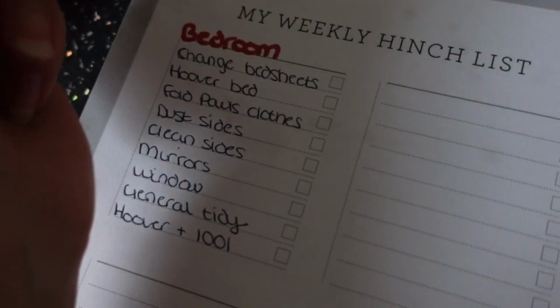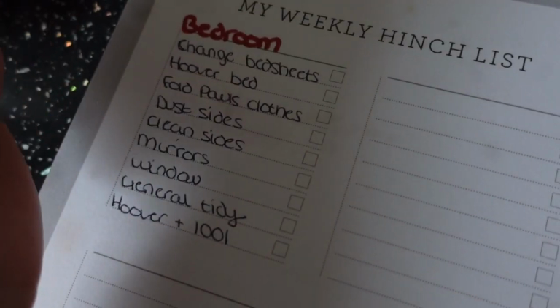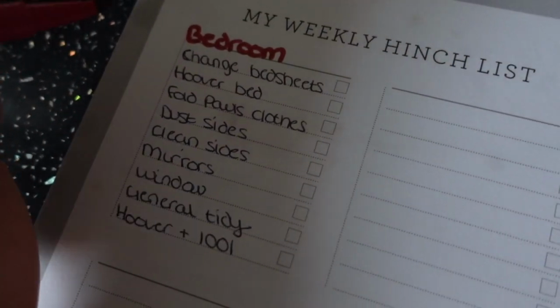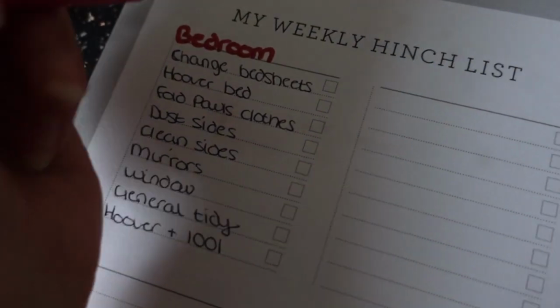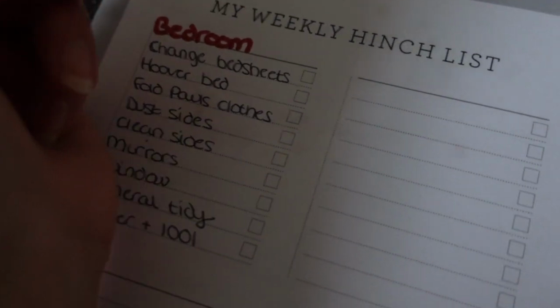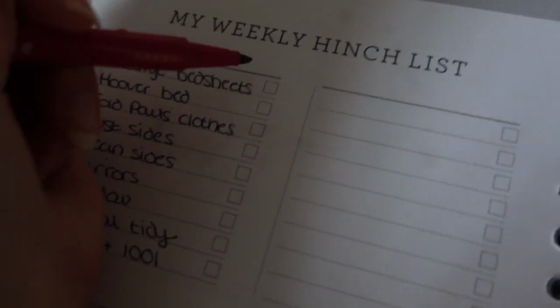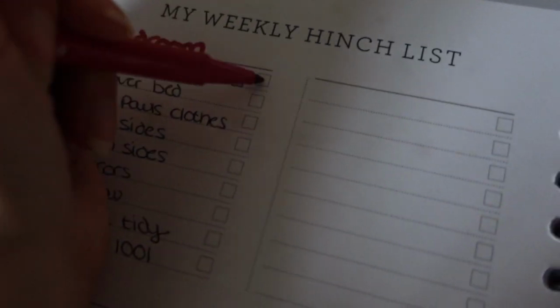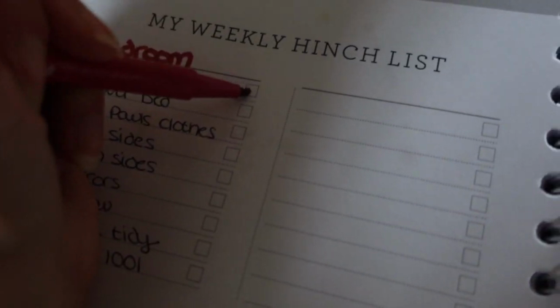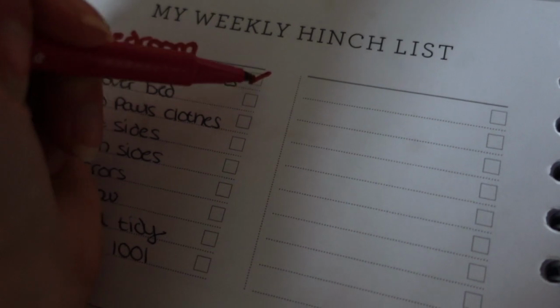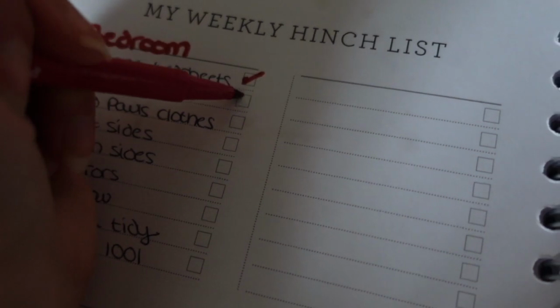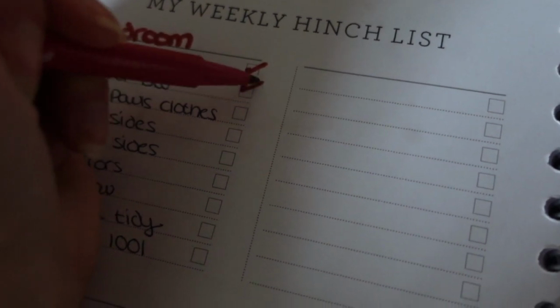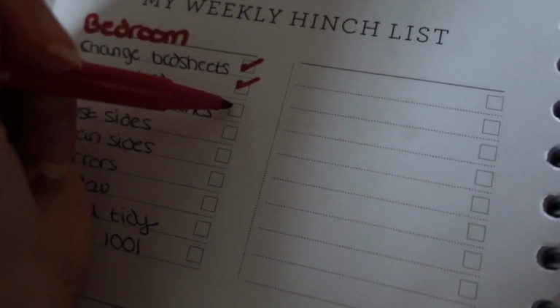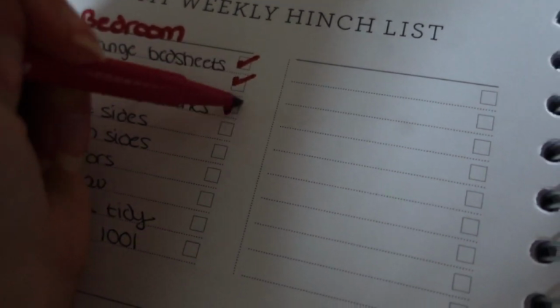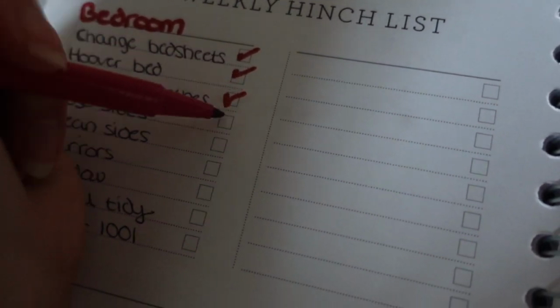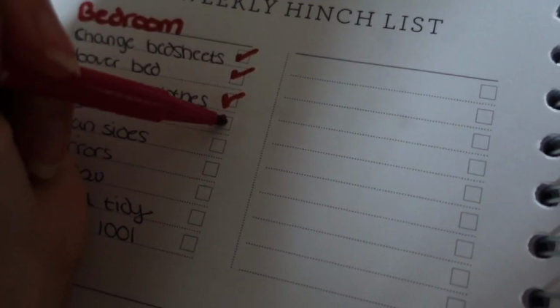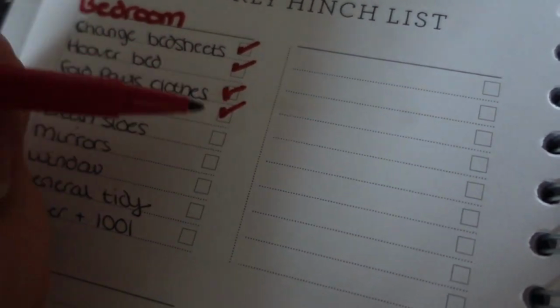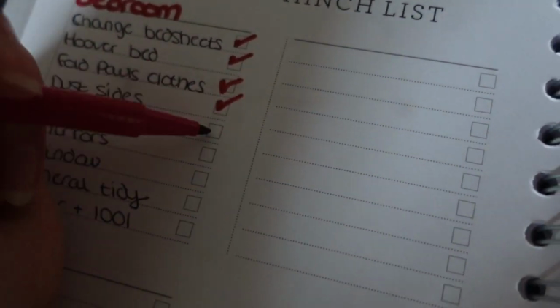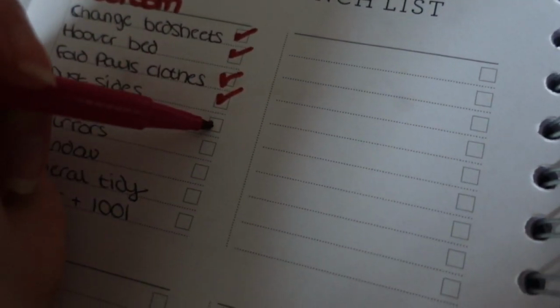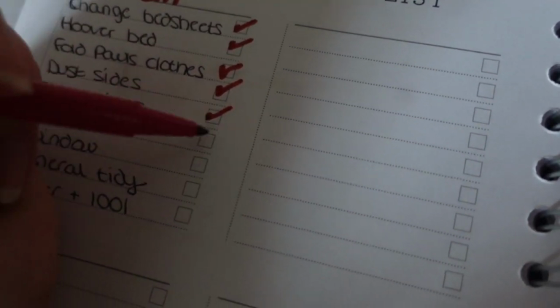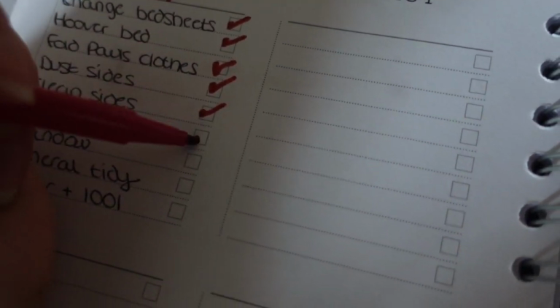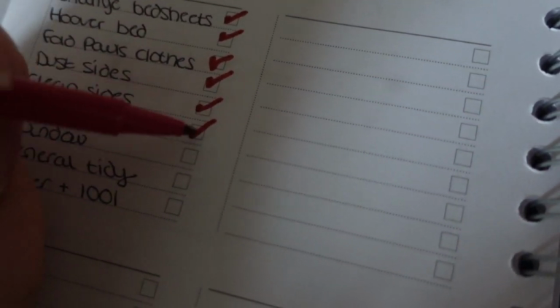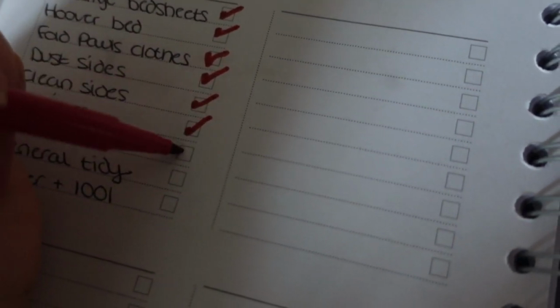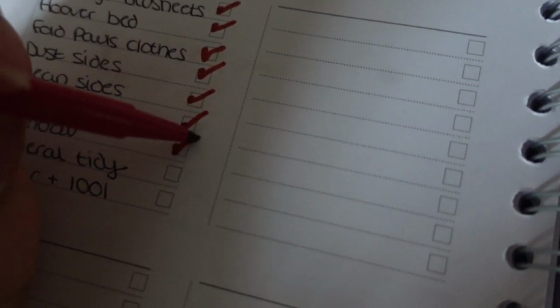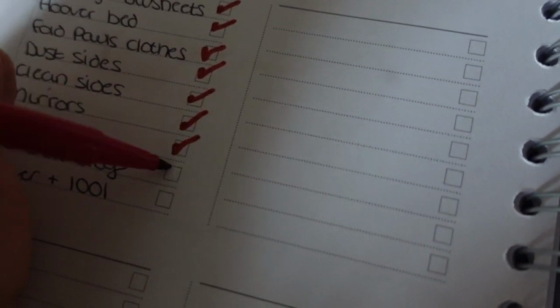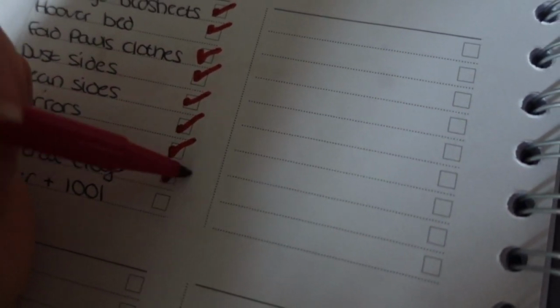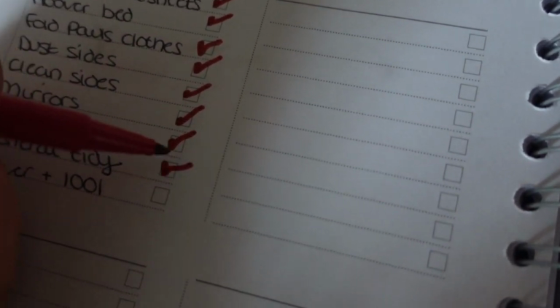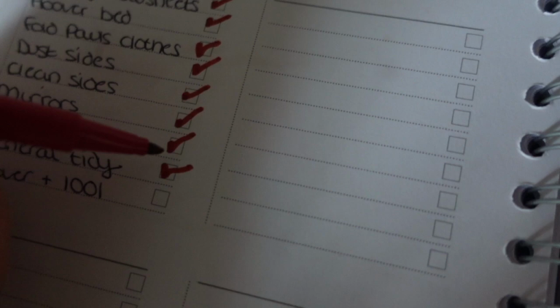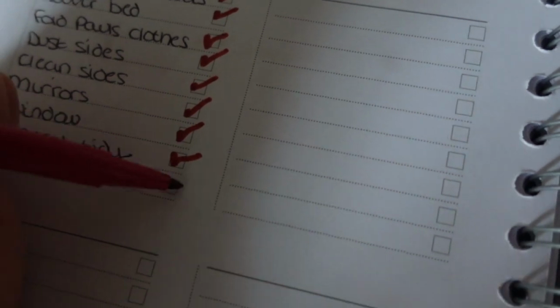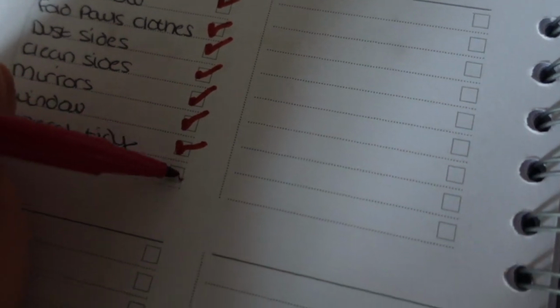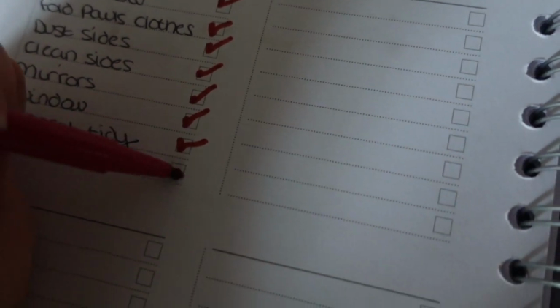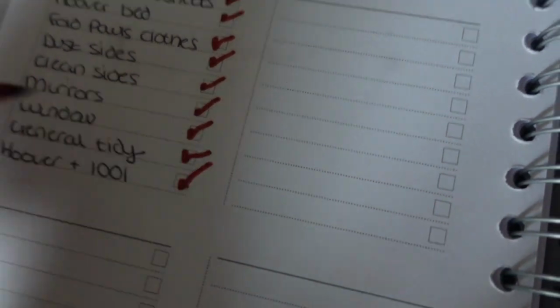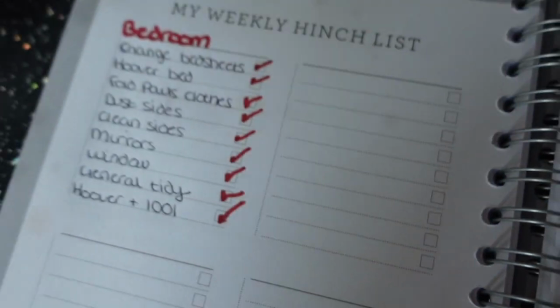Now I get to tick off everything on that new list I wrote out, which was extremely satisfying. And then I'm moving on to the office.